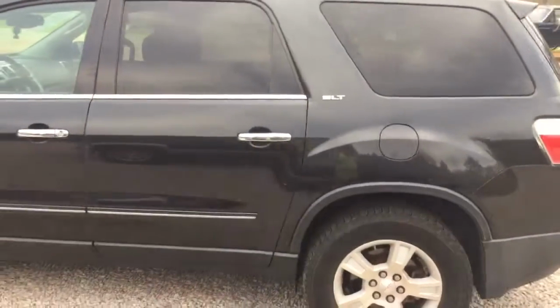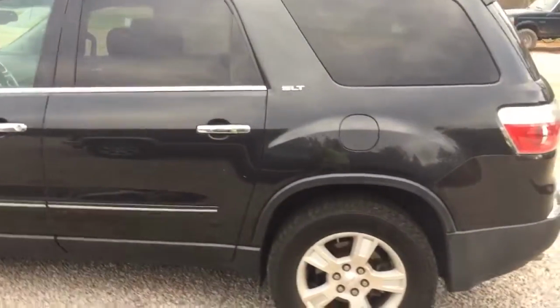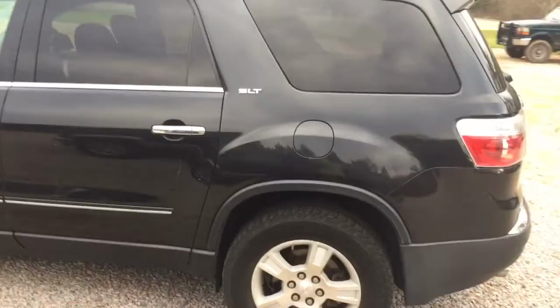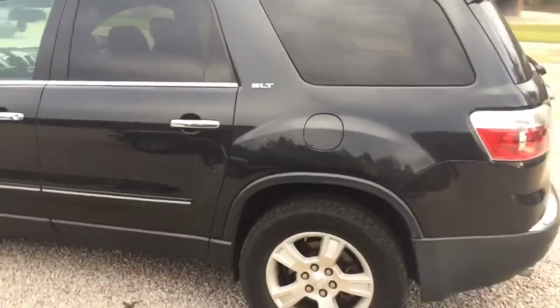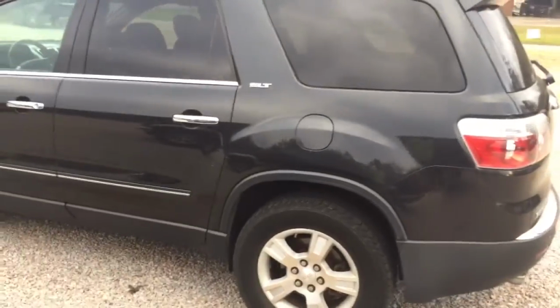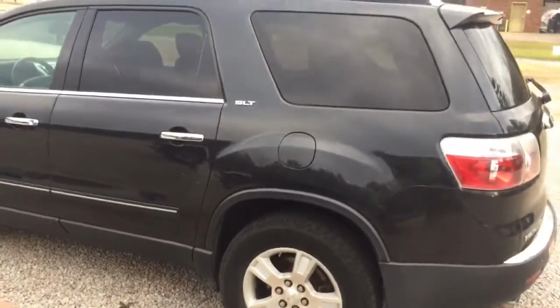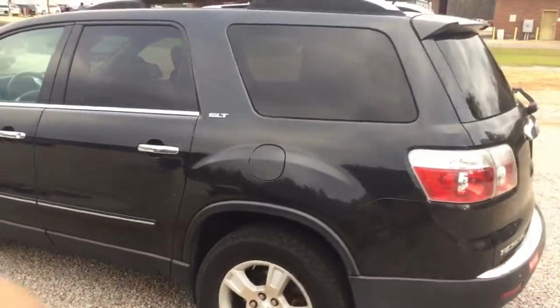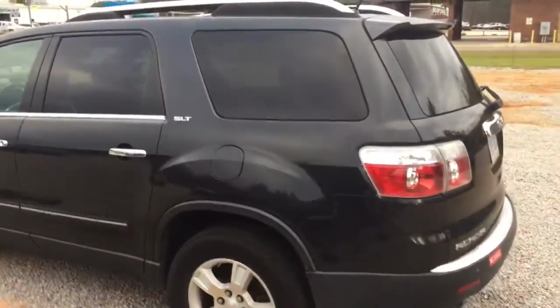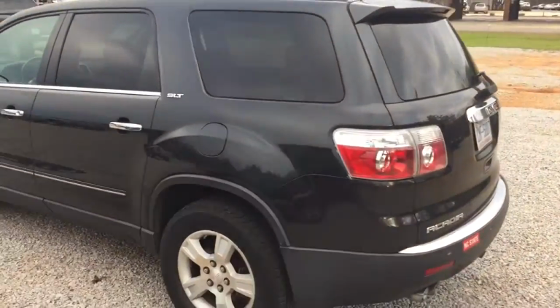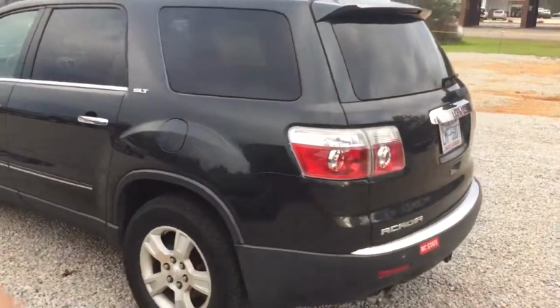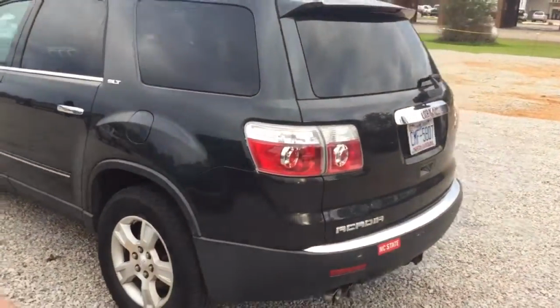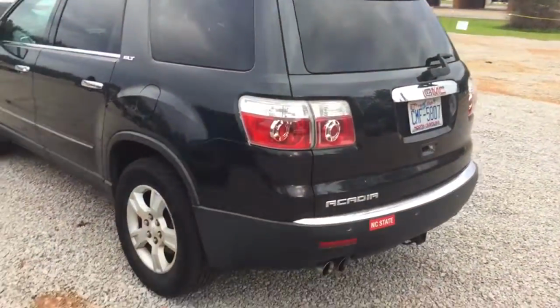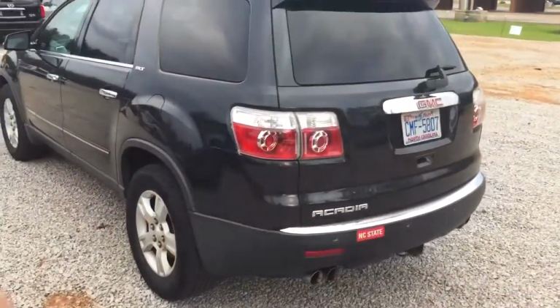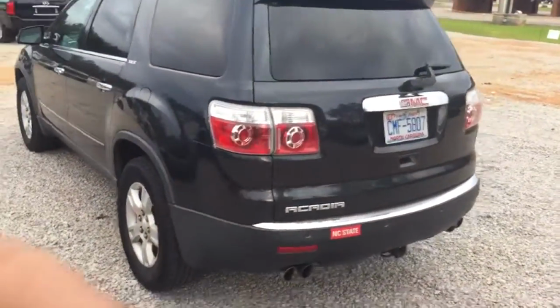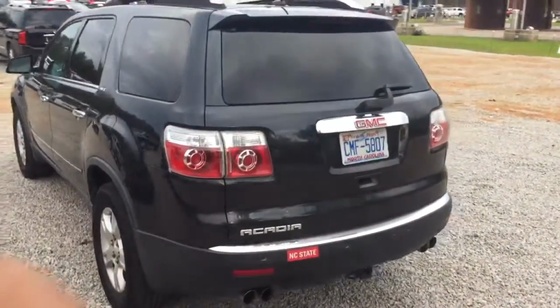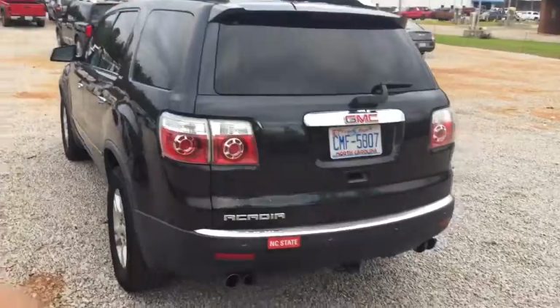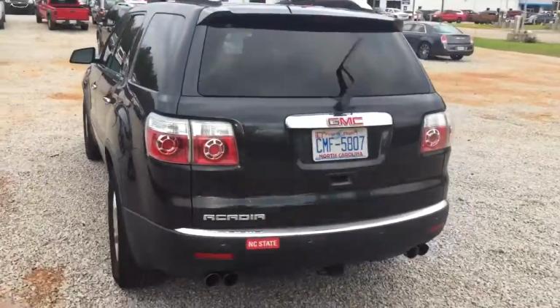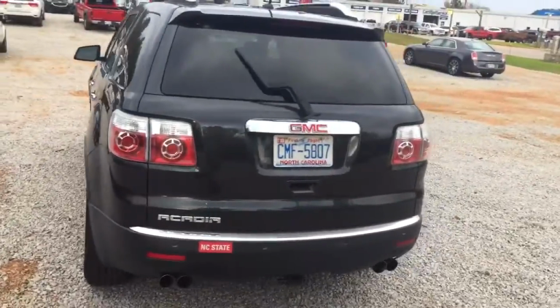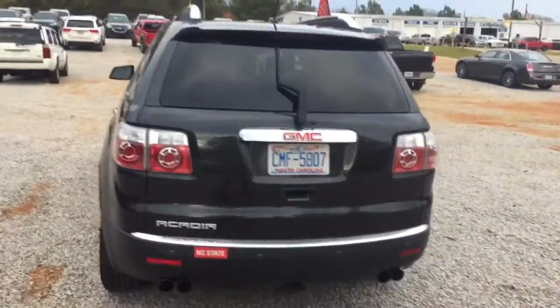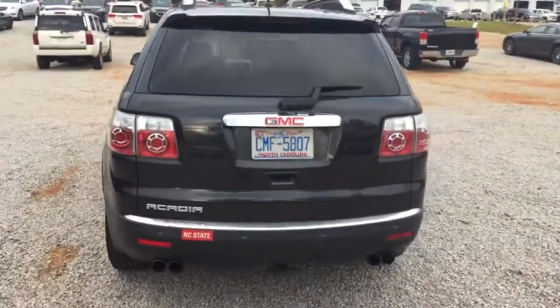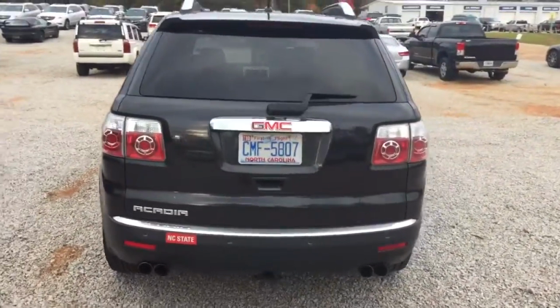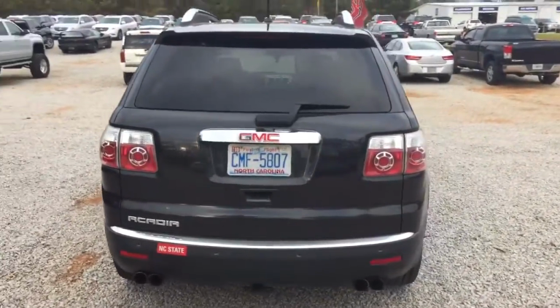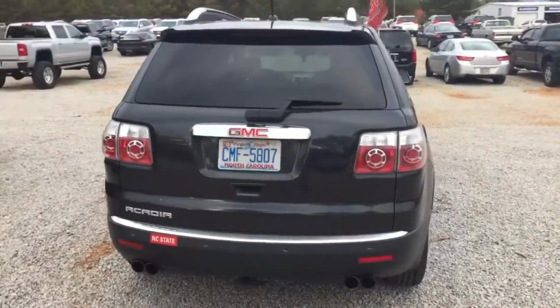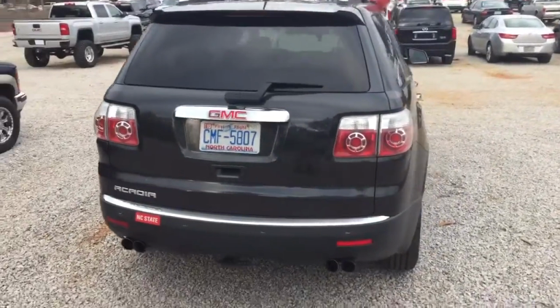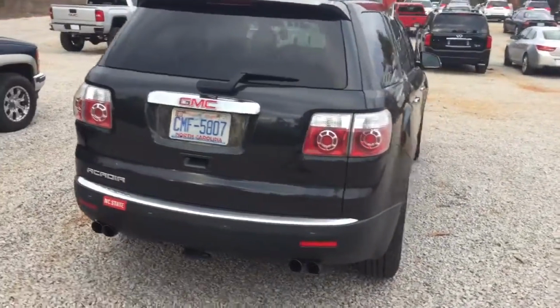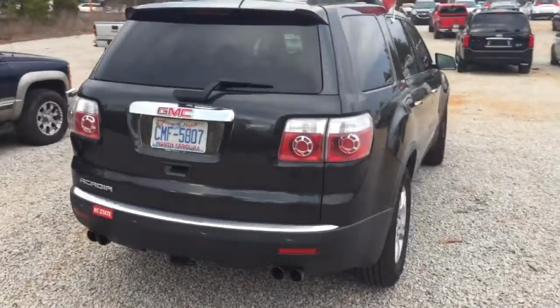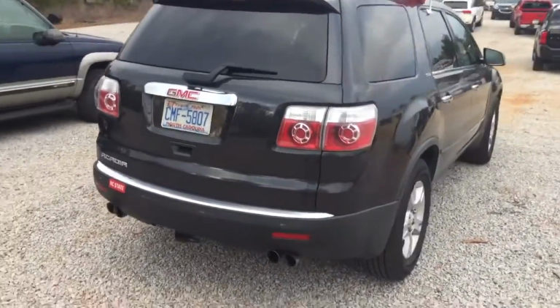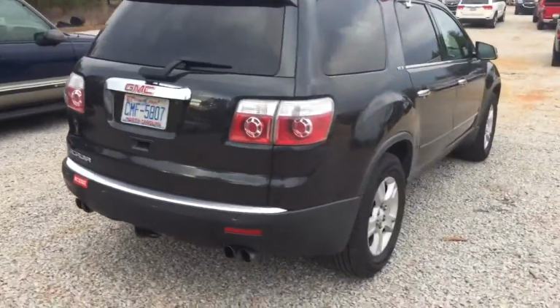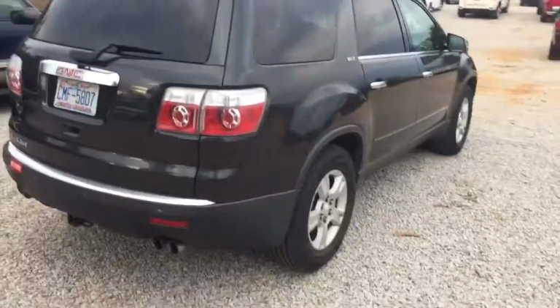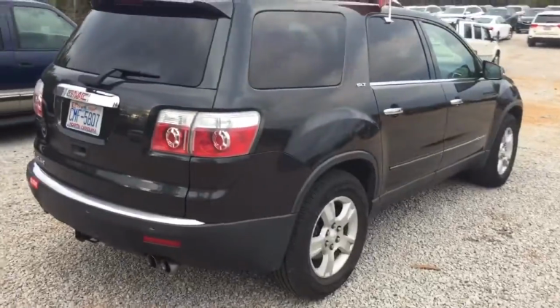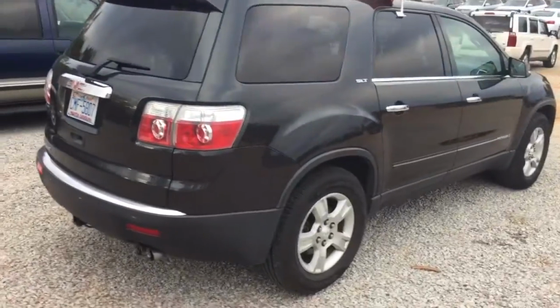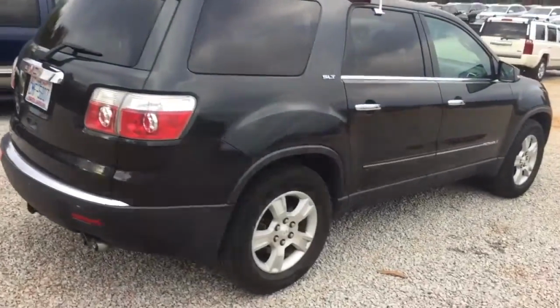As you can see here, the vehicle is in good condition. It is a 2007, and only has 118,000 miles on it.